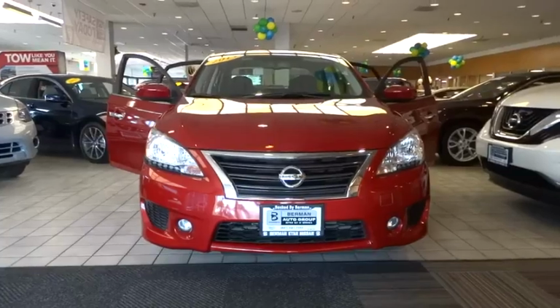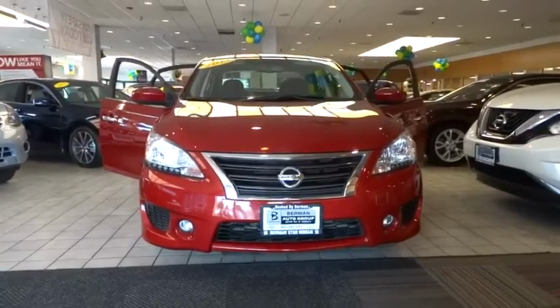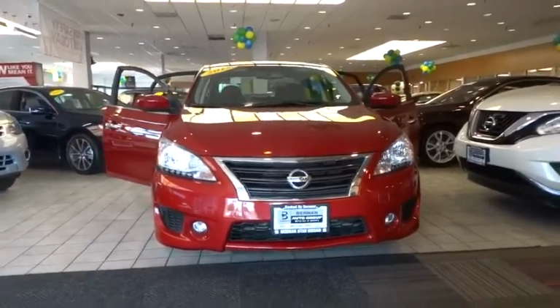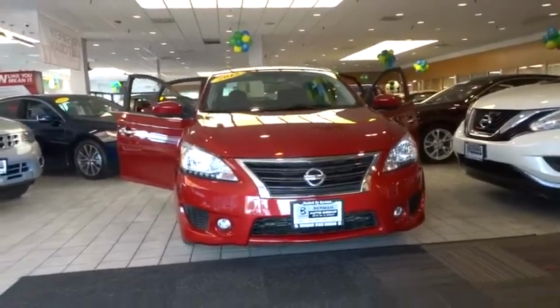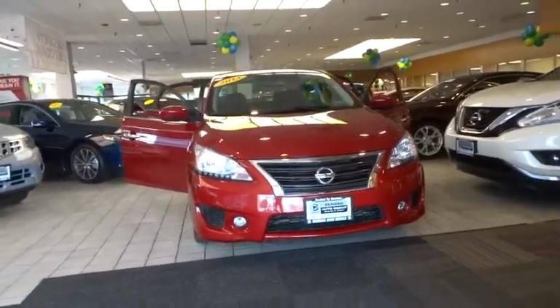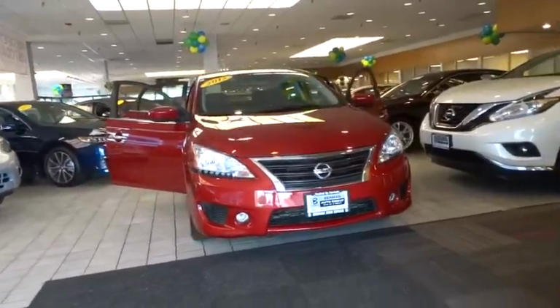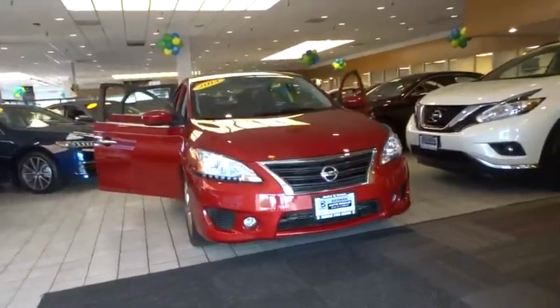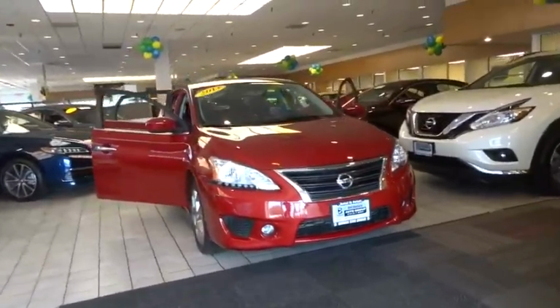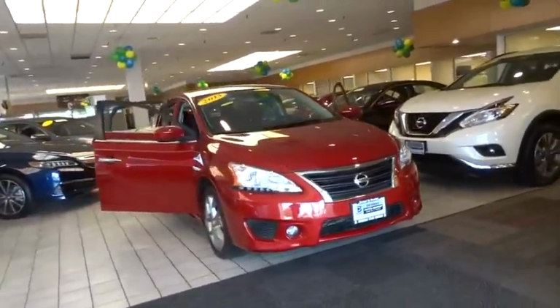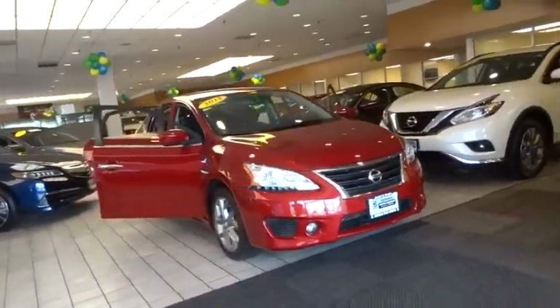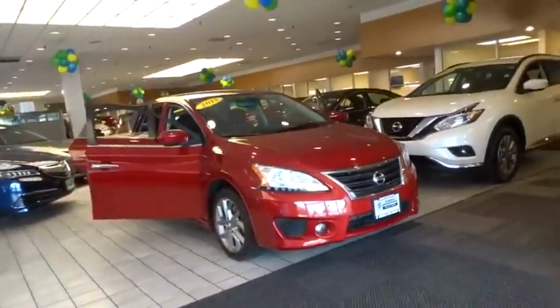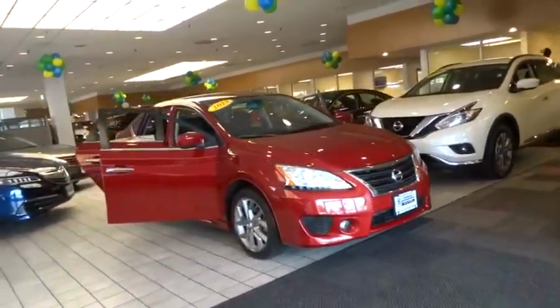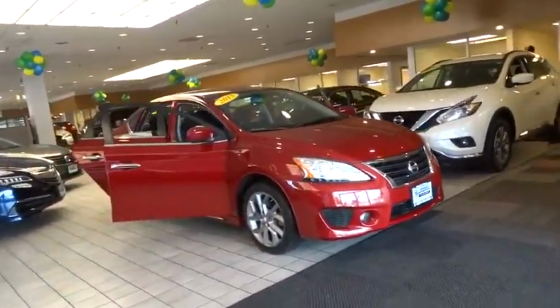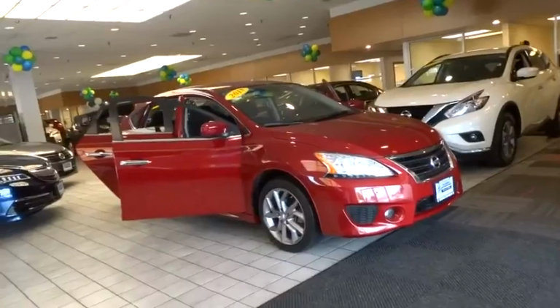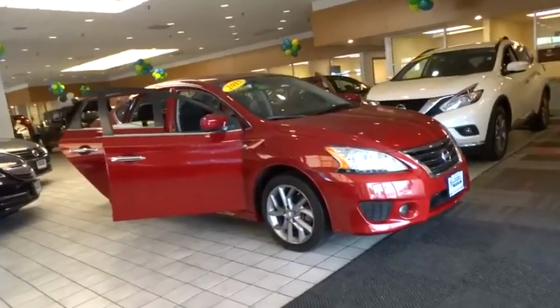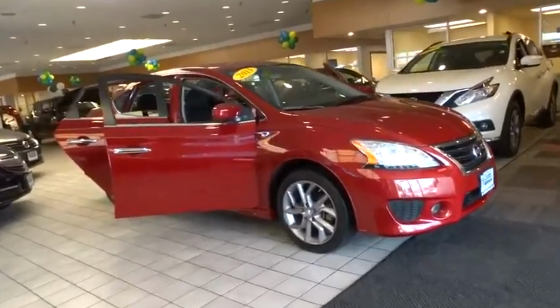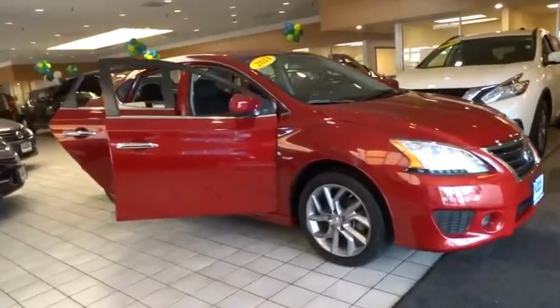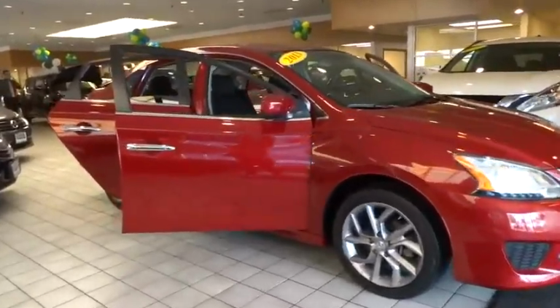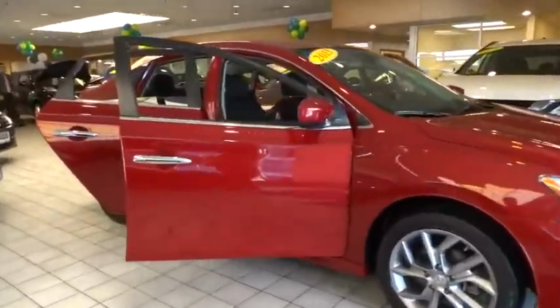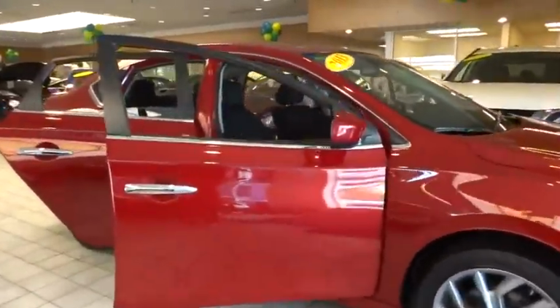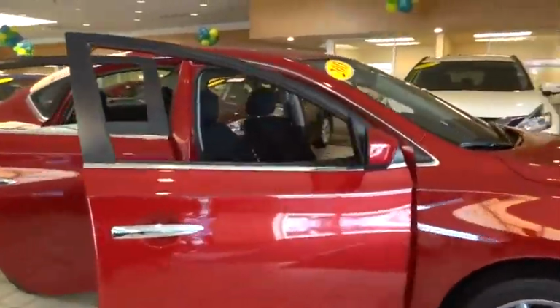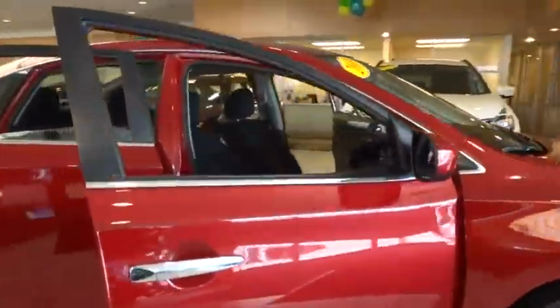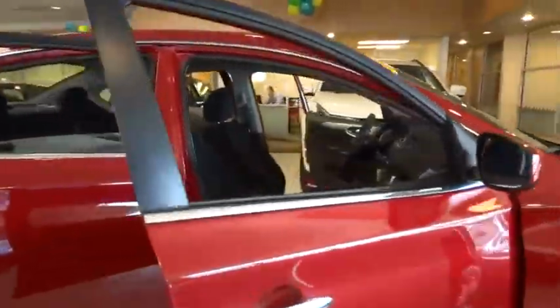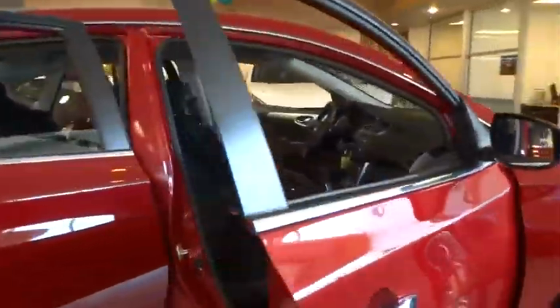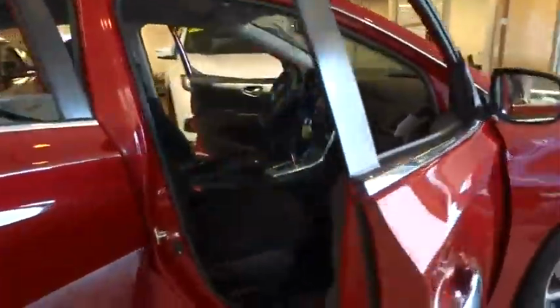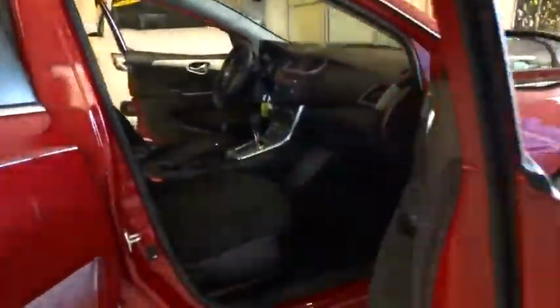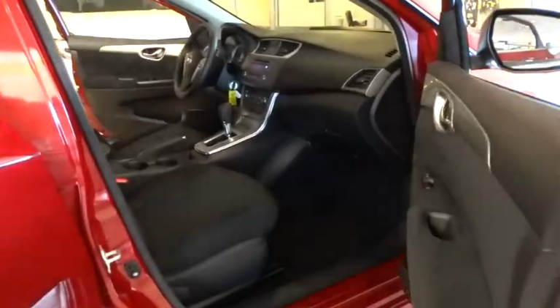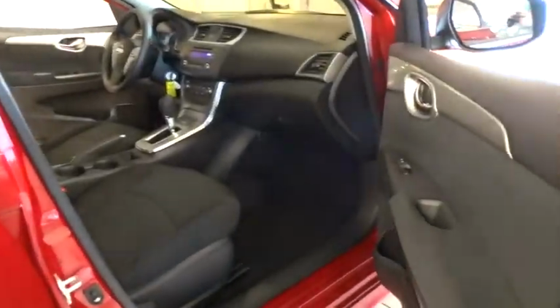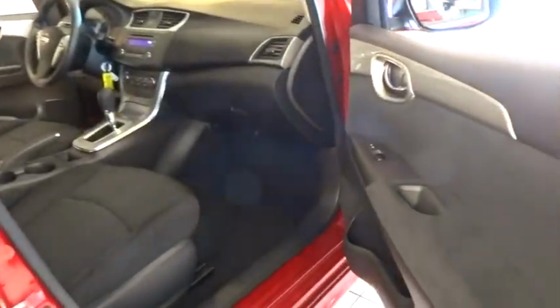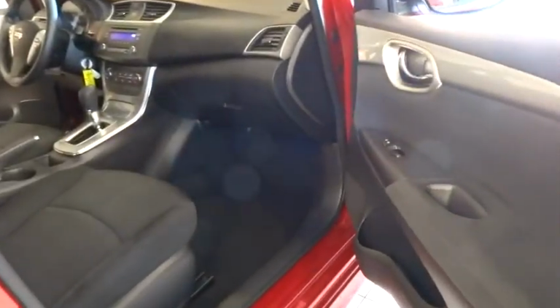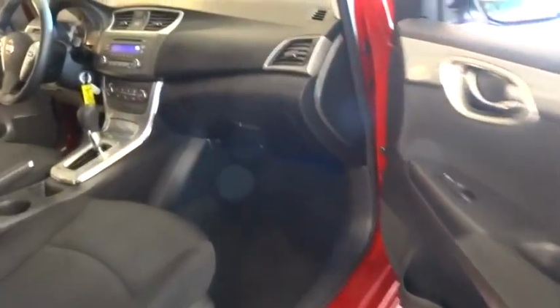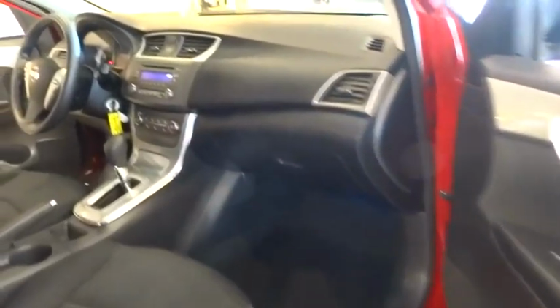The 2013 Nissan Sentra. With its spacious and versatile interior and stellar fuel efficiency, the Nissan Sentra is the obvious choice for anyone who wants to enjoy a stylish and comfortable ride.